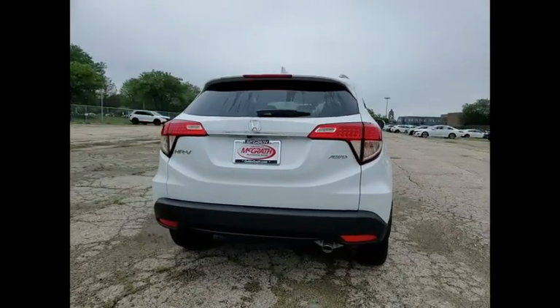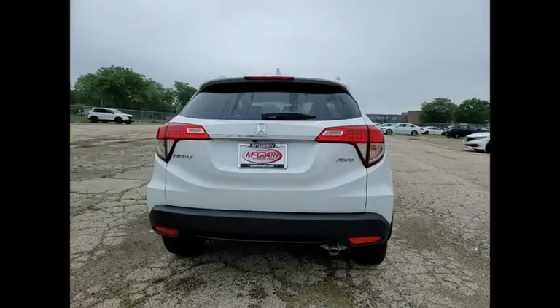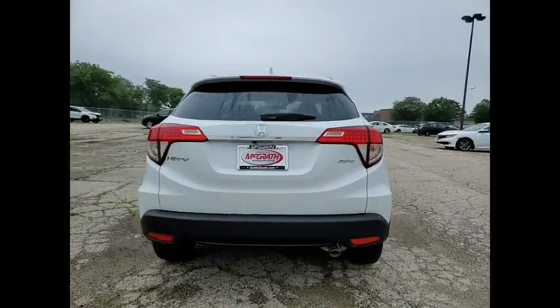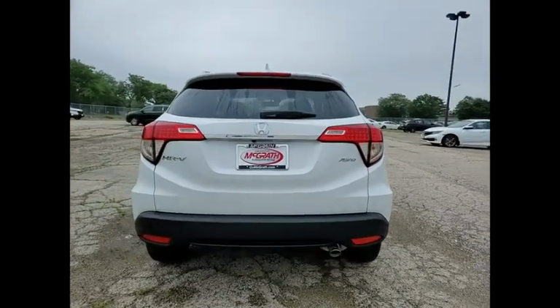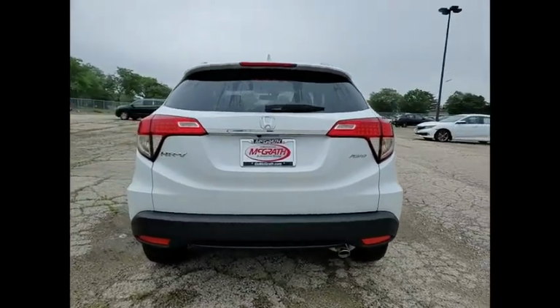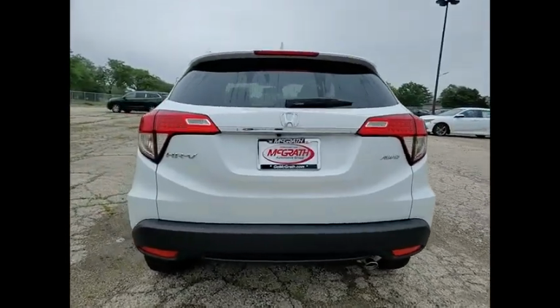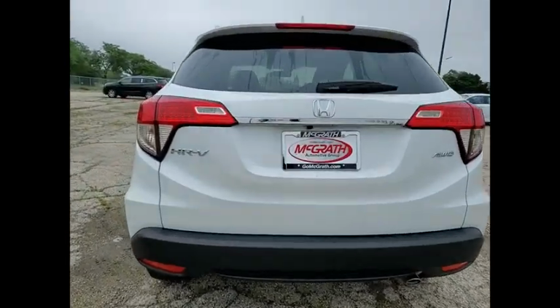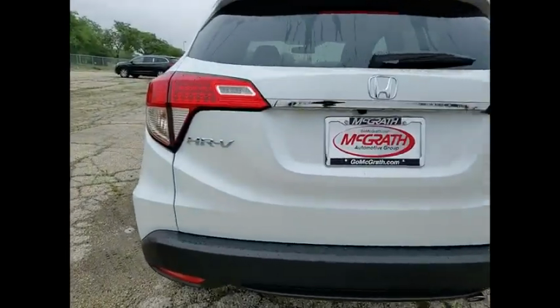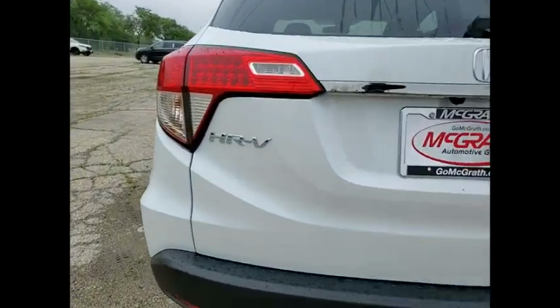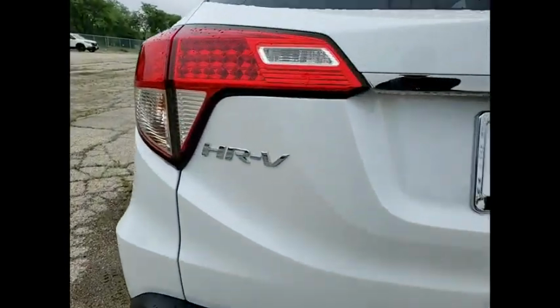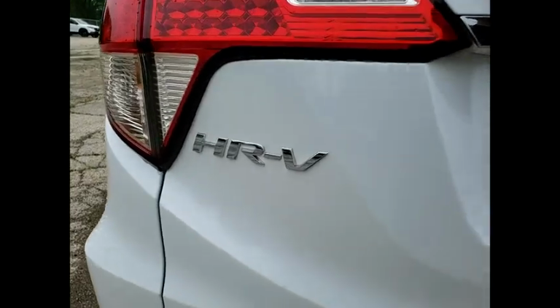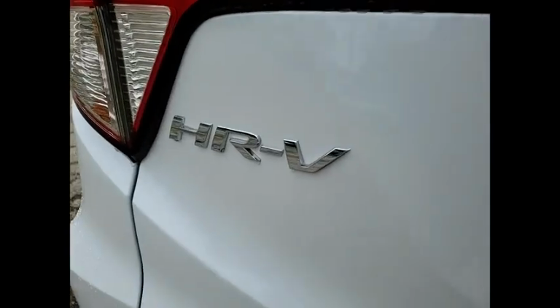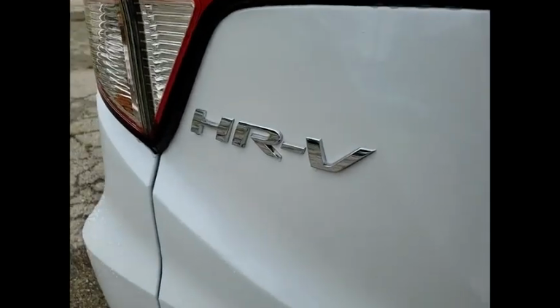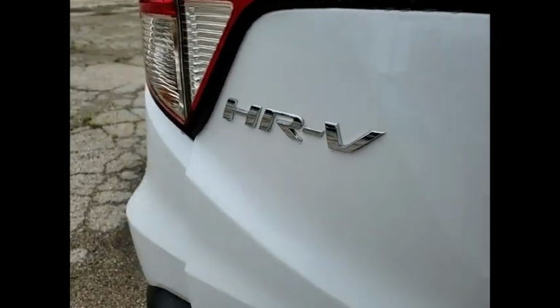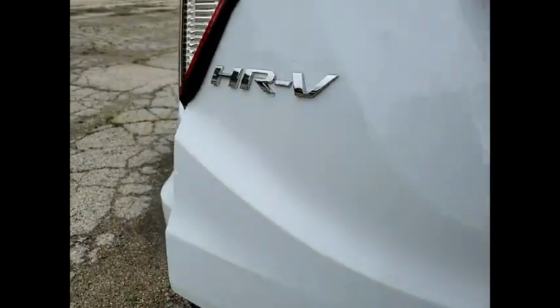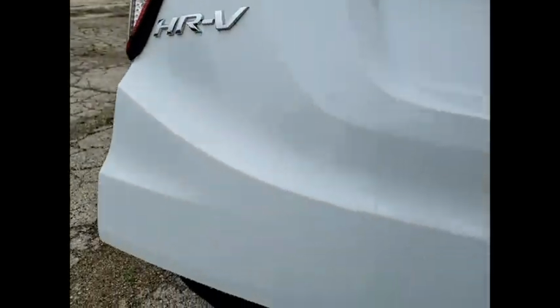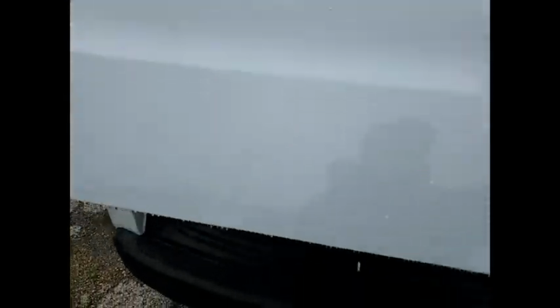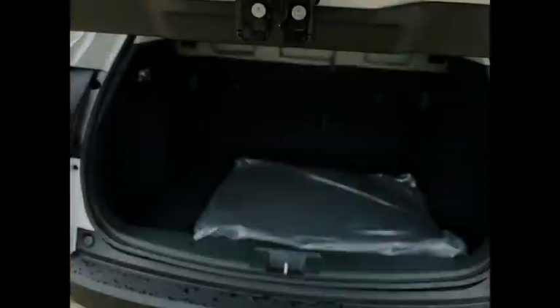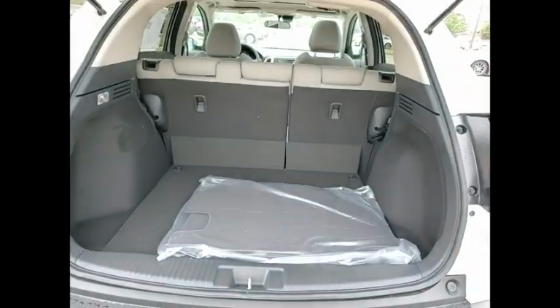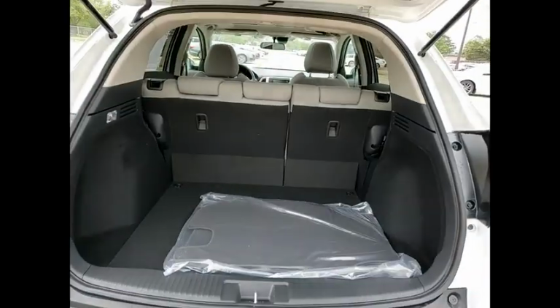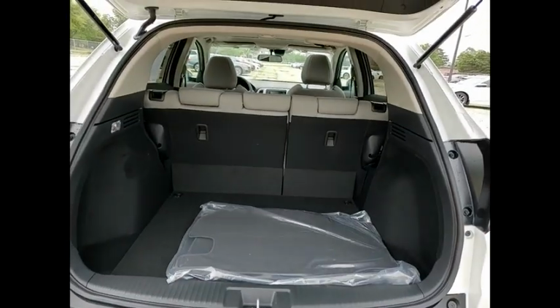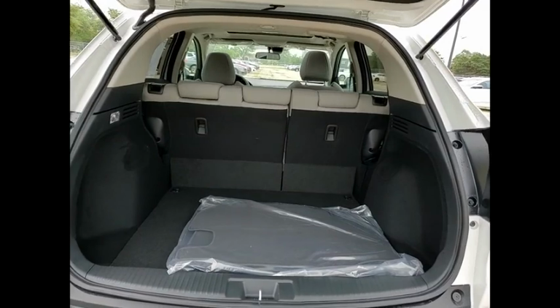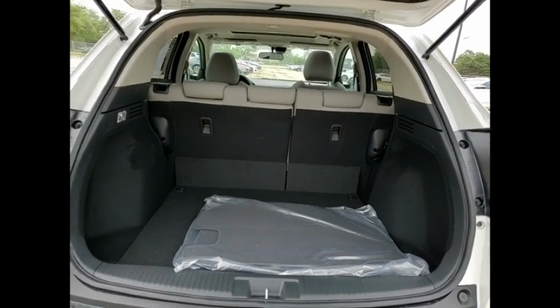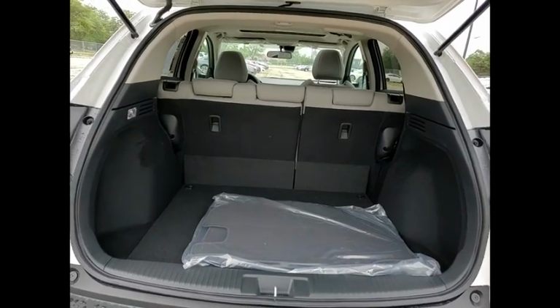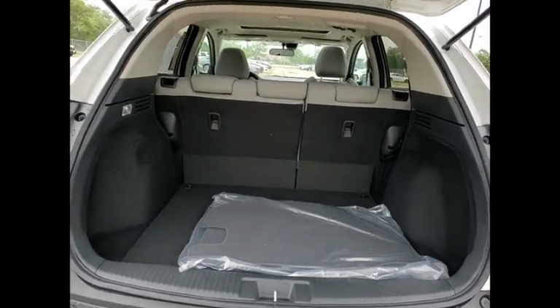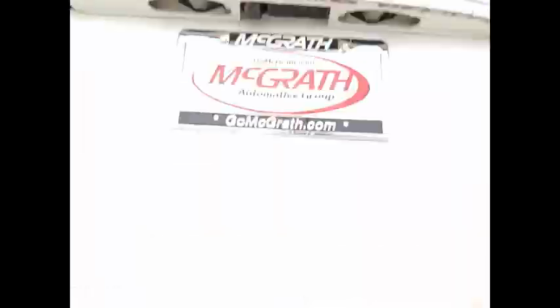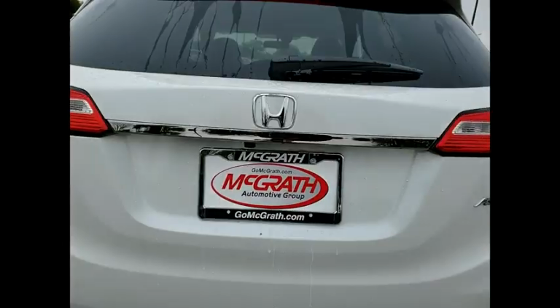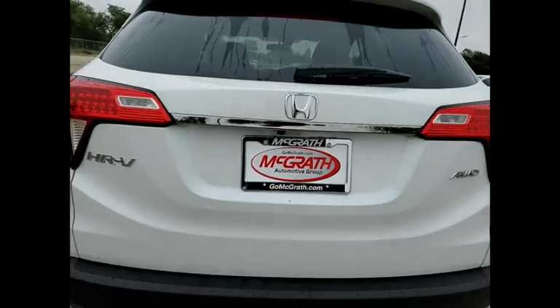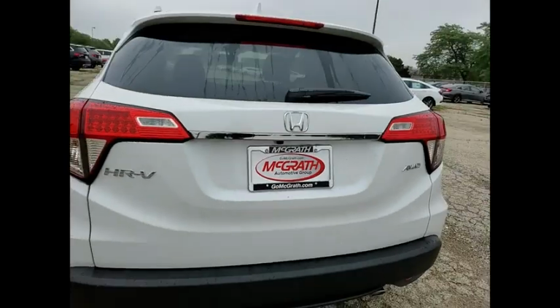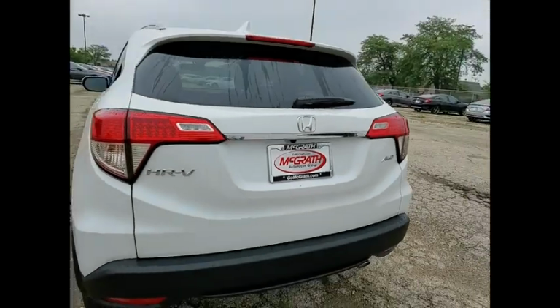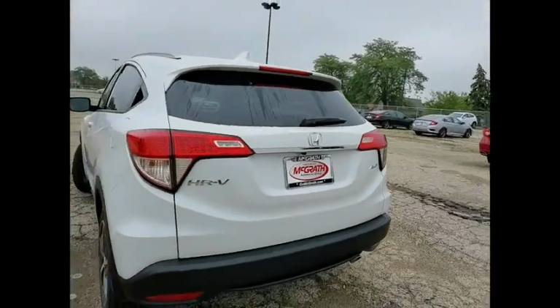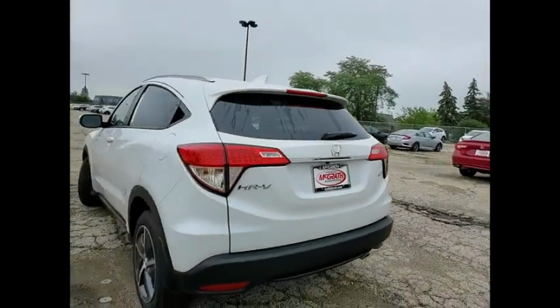Here are some of this vehicle's great options: tire pressure monitor, heated mirrors, all-wheel drive, aluminum wheels, rear spoiler, brake assist, traction control, stability control, daytime running lights, engine immobilizer.